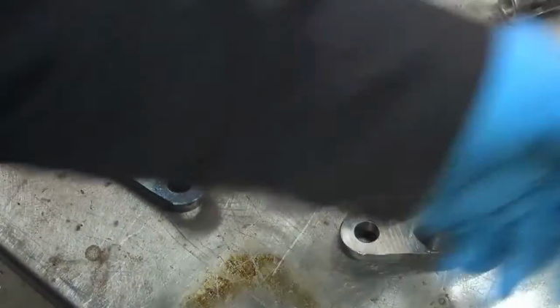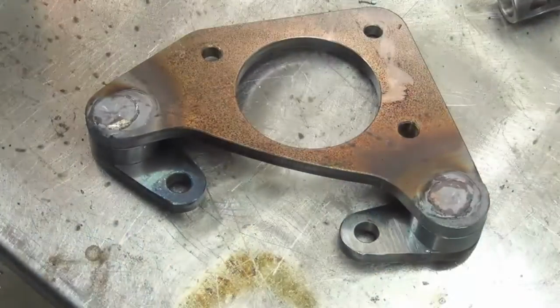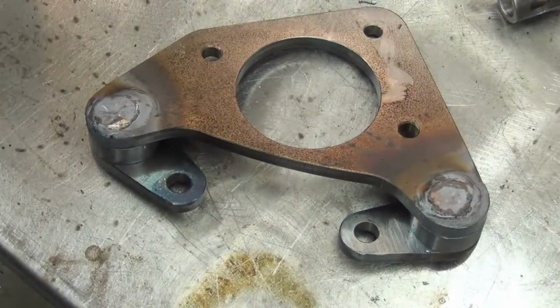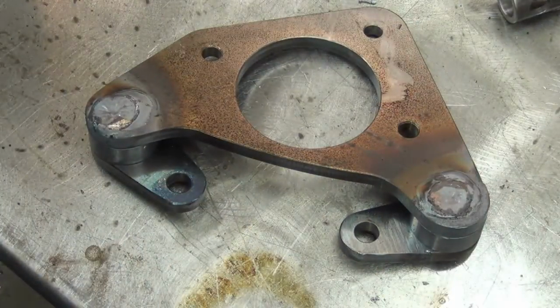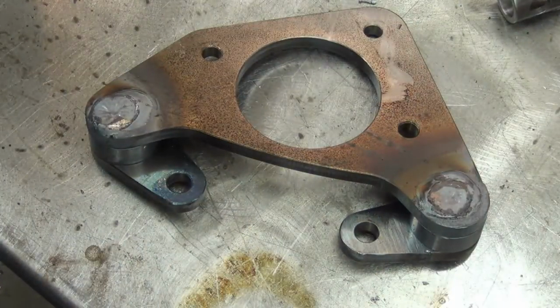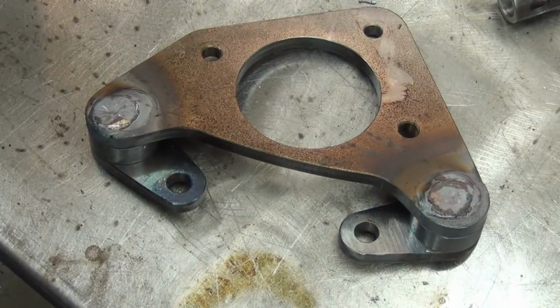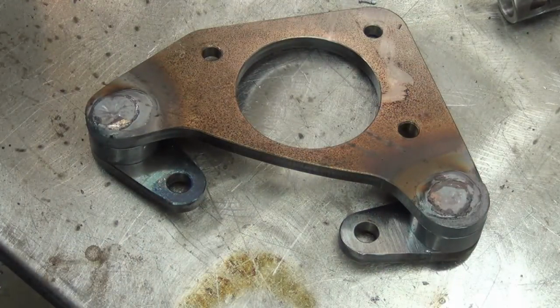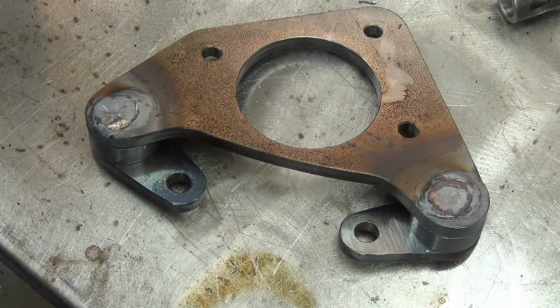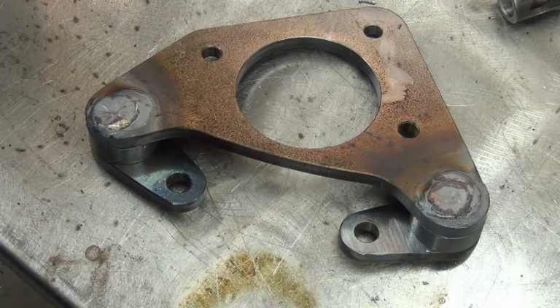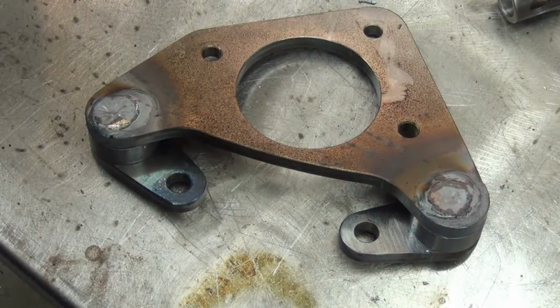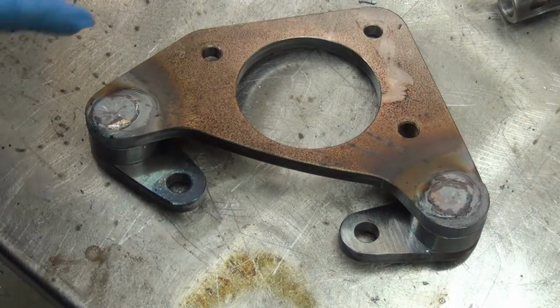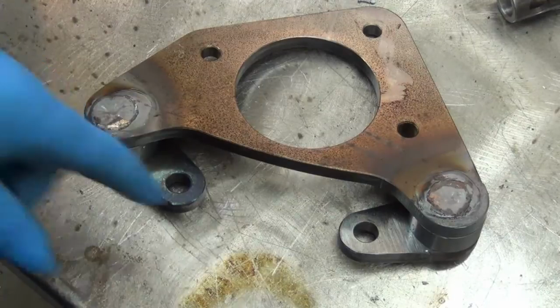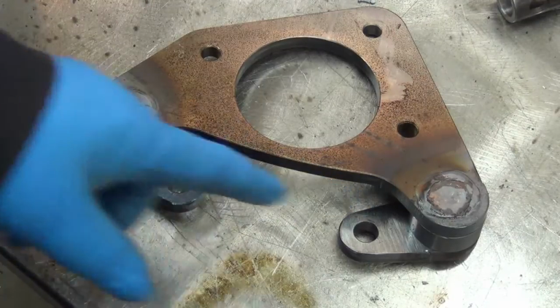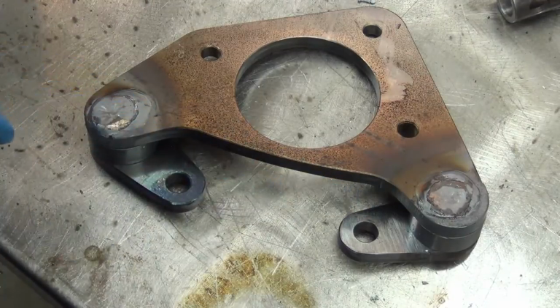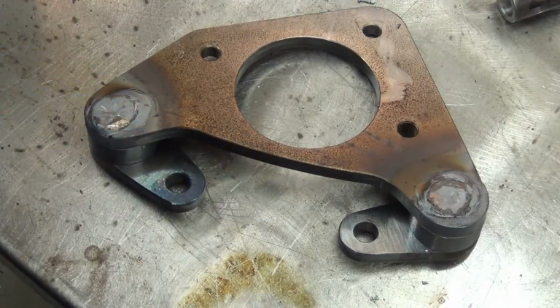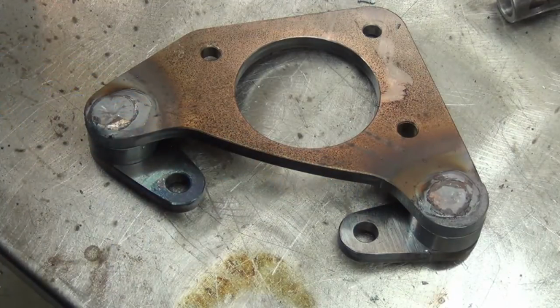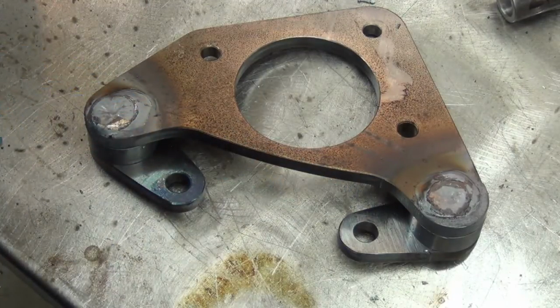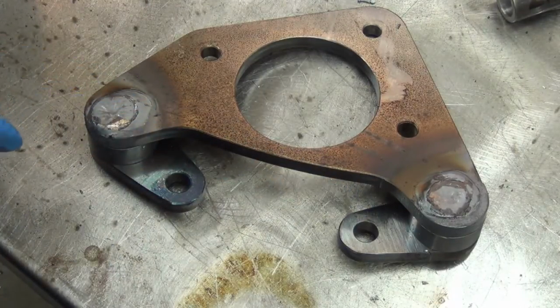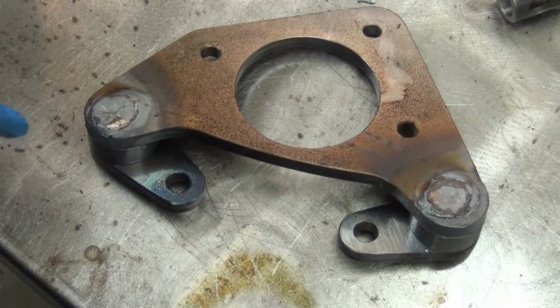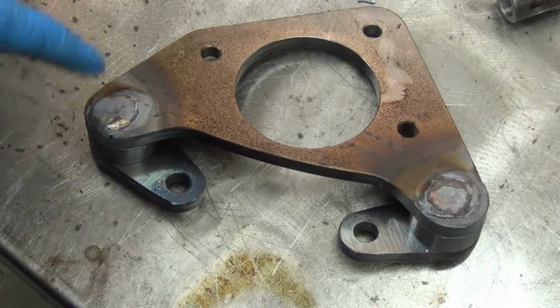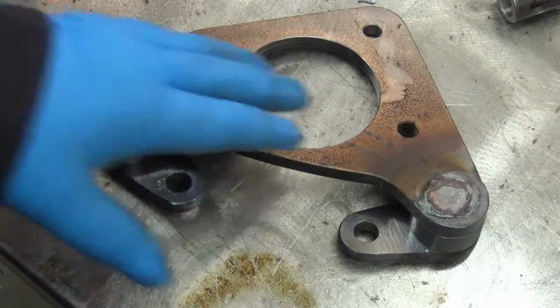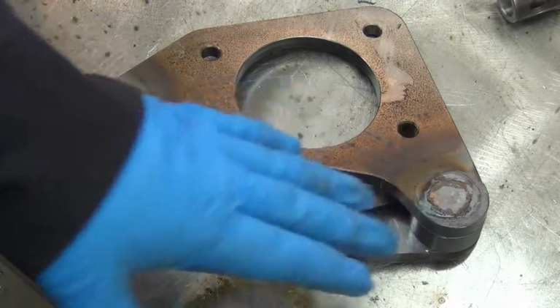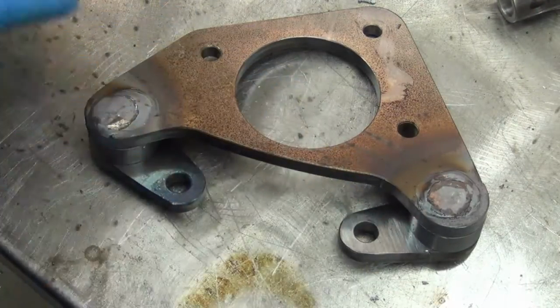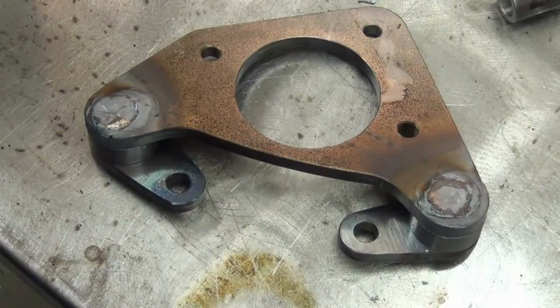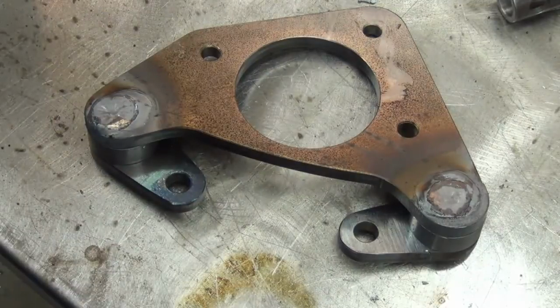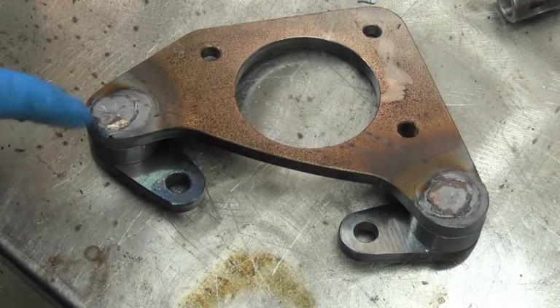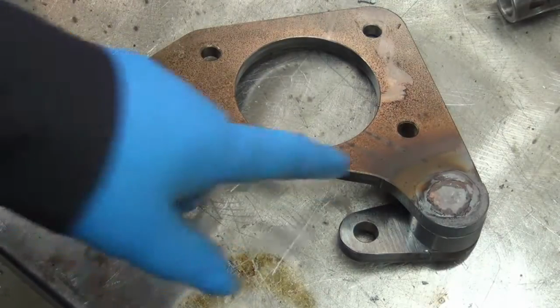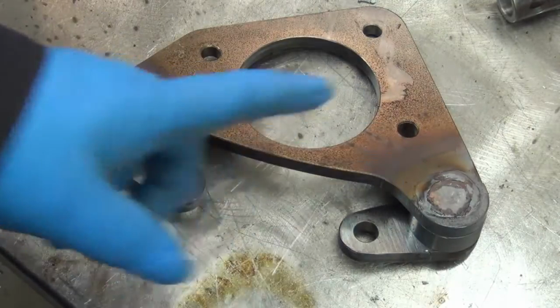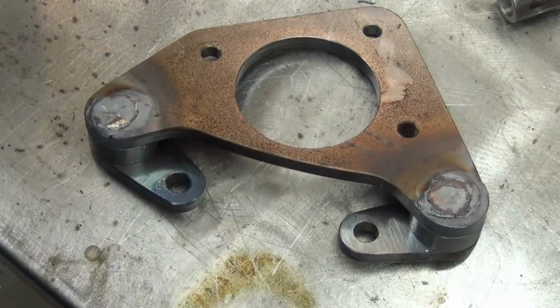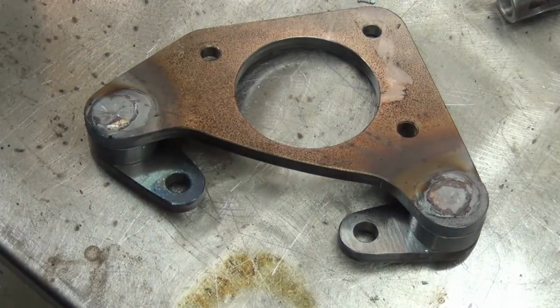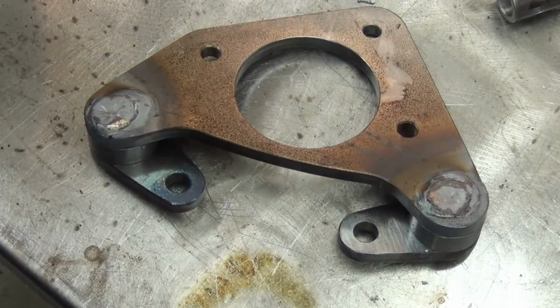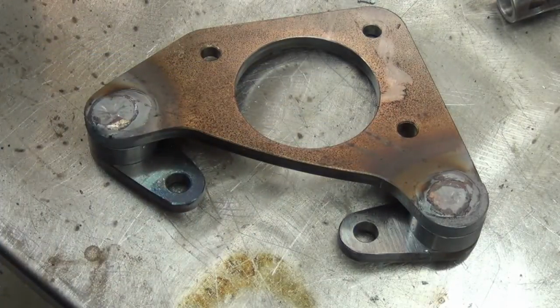Too bad this is one that's getting cut up. That's nice and flat. I can see doing a little milling or grinding on the top of the plug weld there.